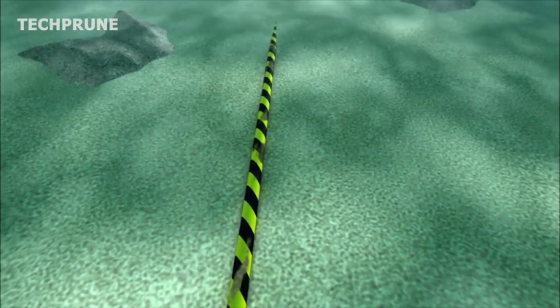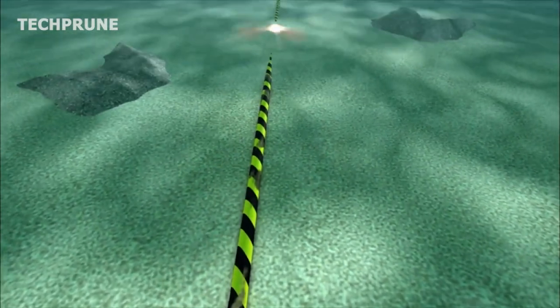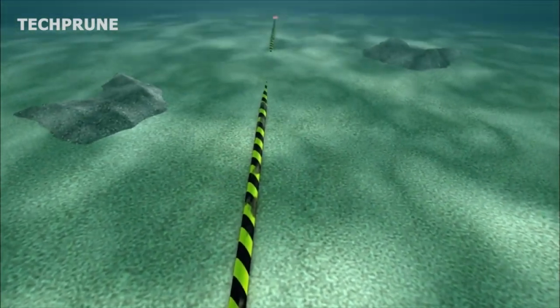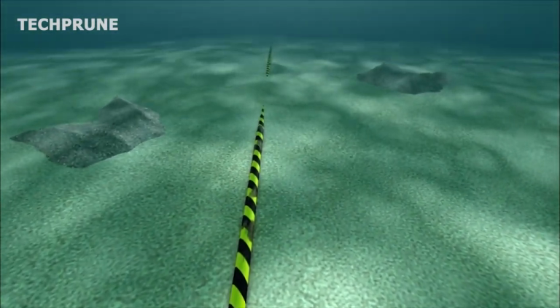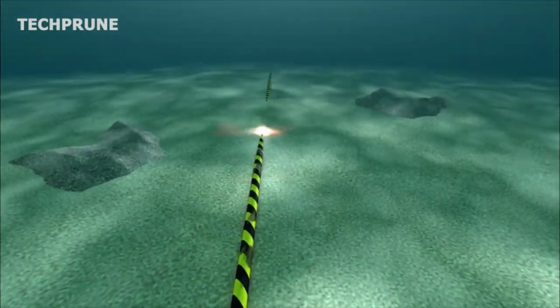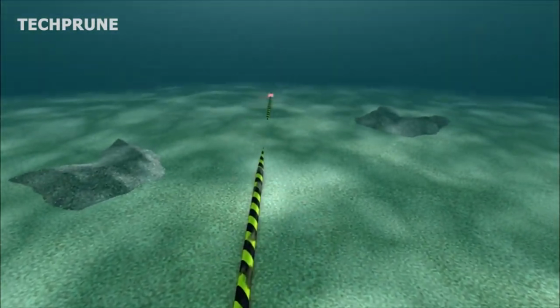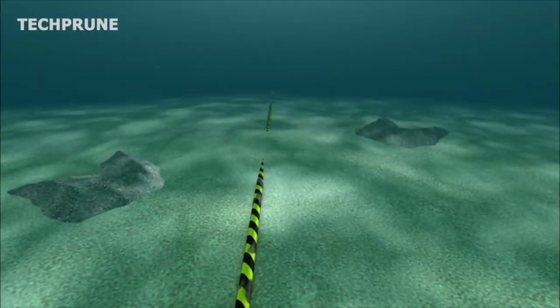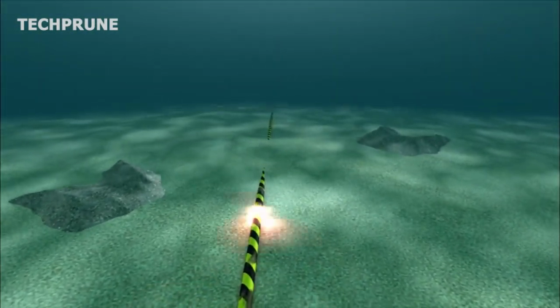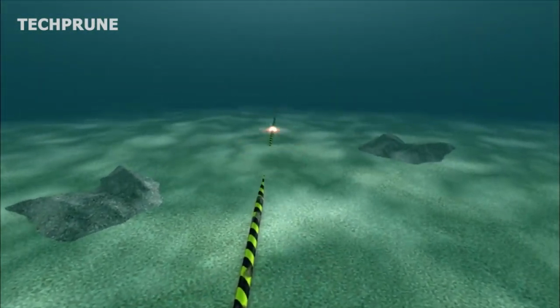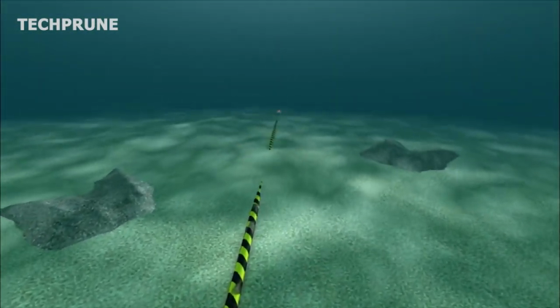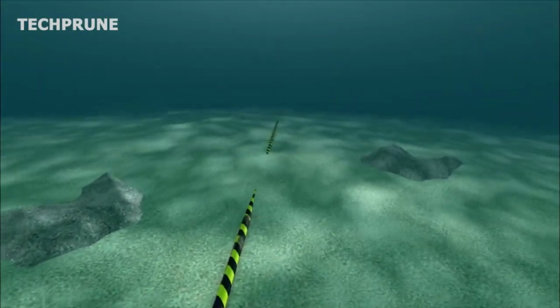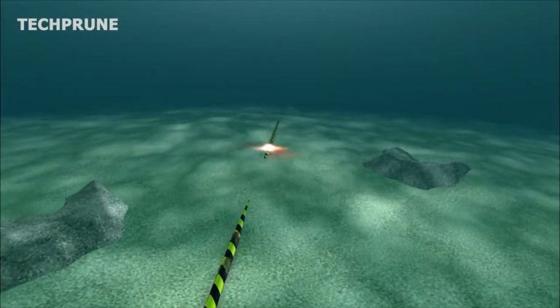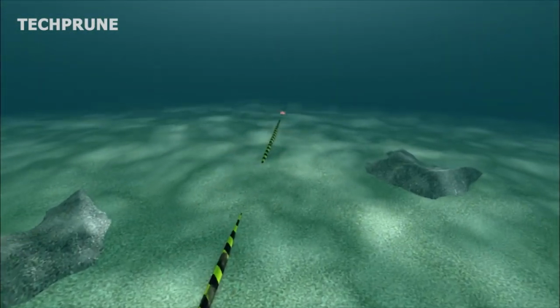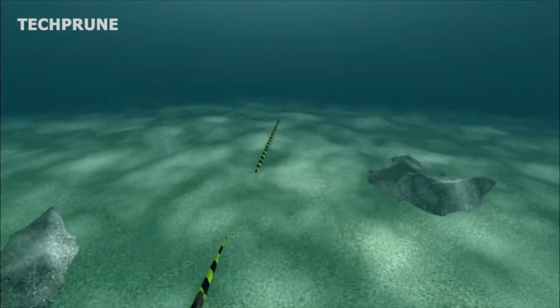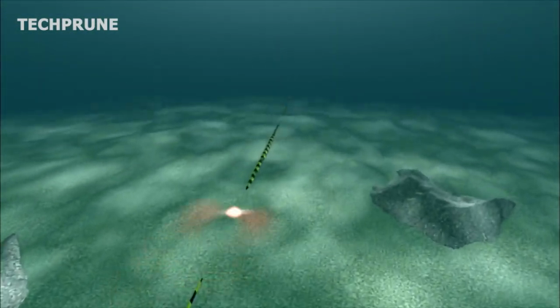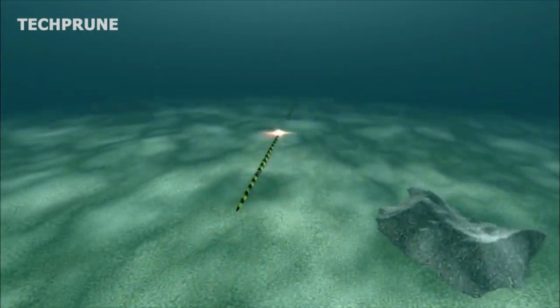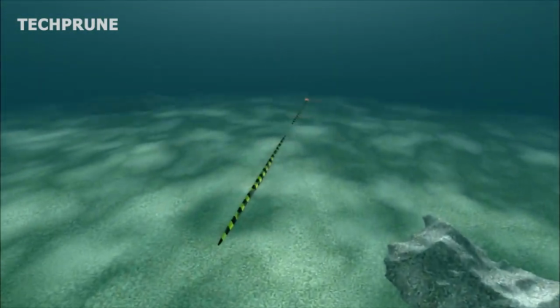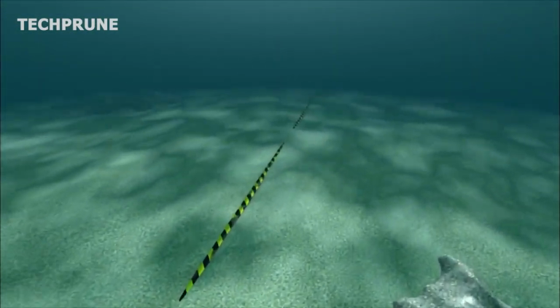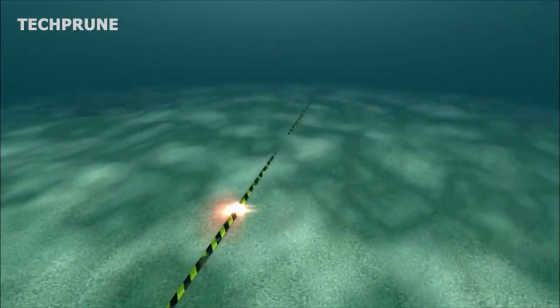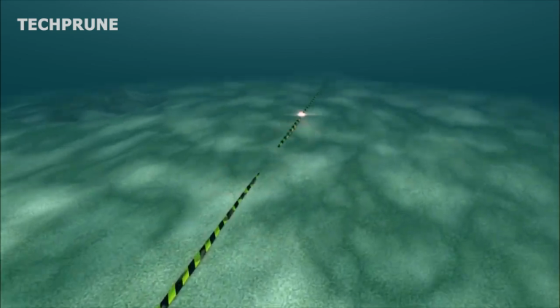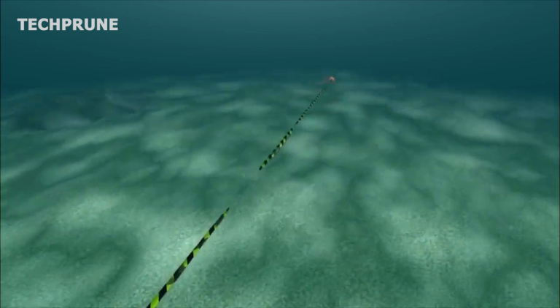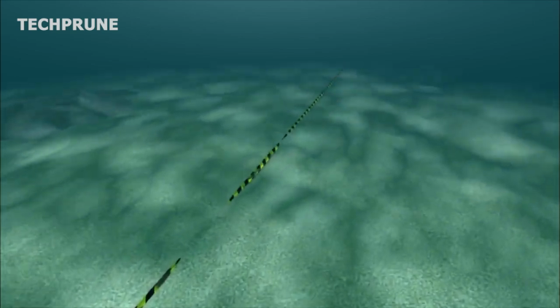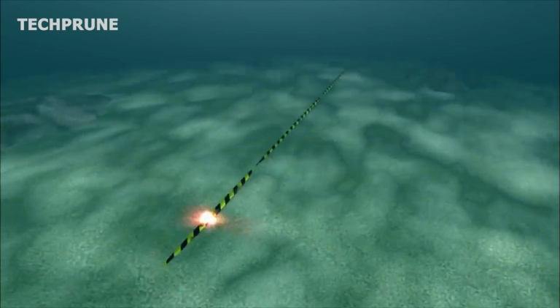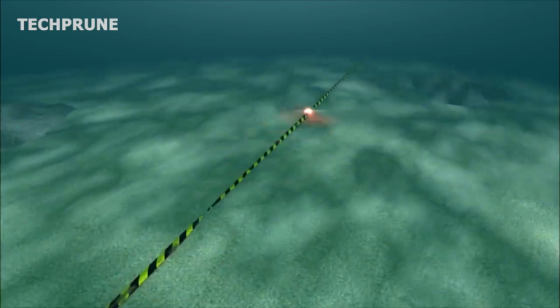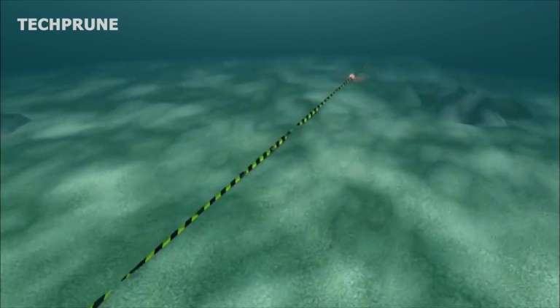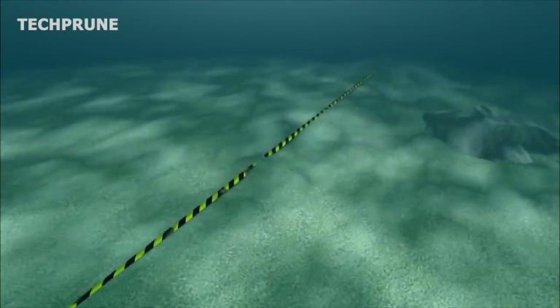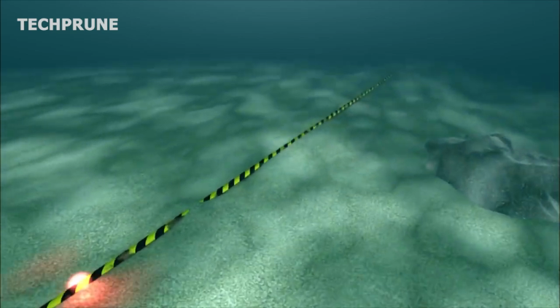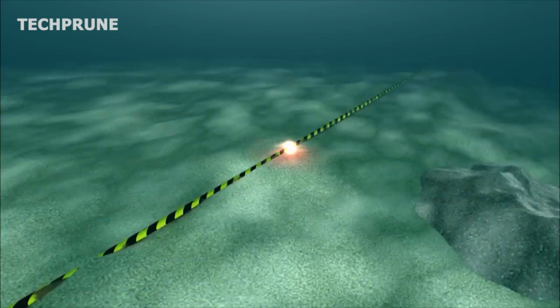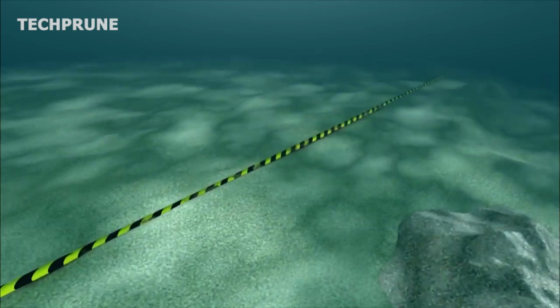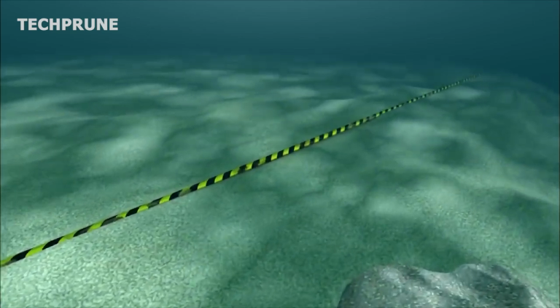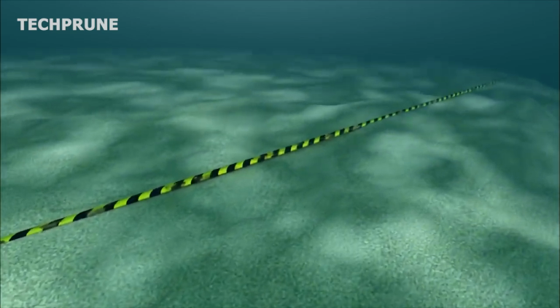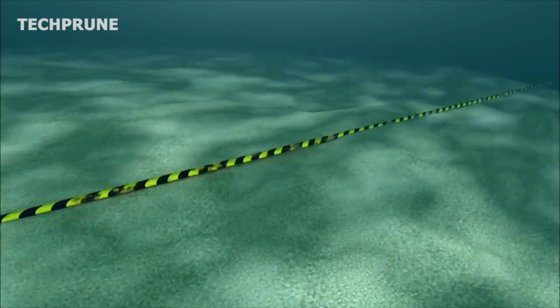In addition, the cable must be placed in a straight line and at a specific depth, making it vulnerable to damage from fishing gear, shipping traffic, and other underwater obstacles.